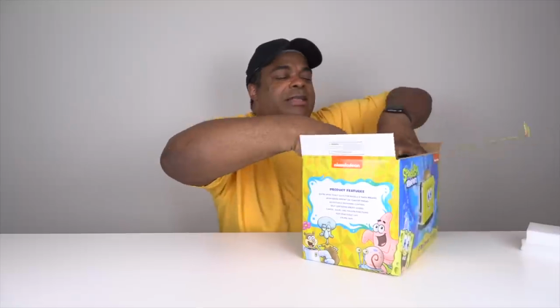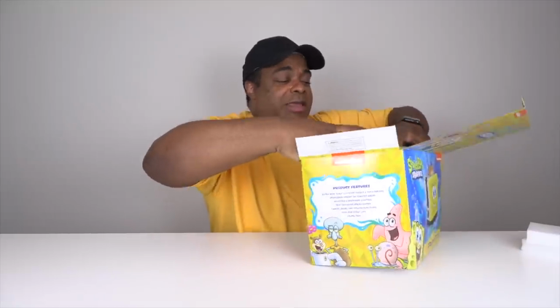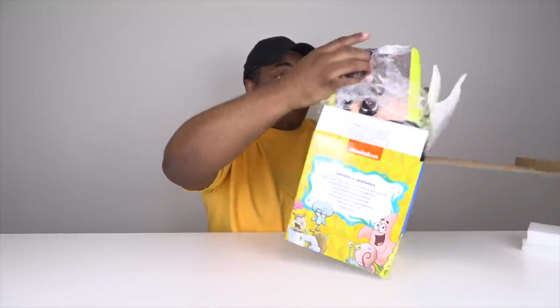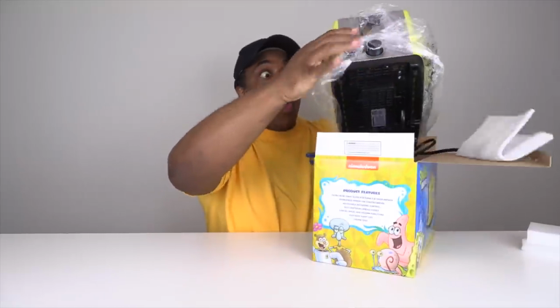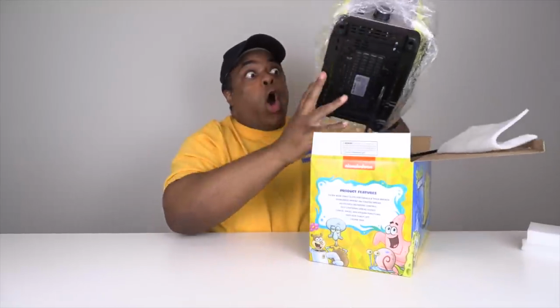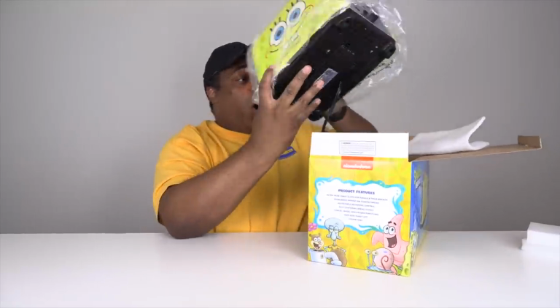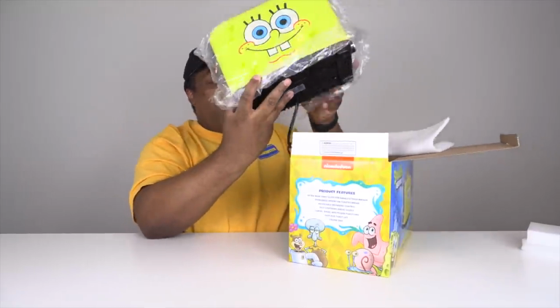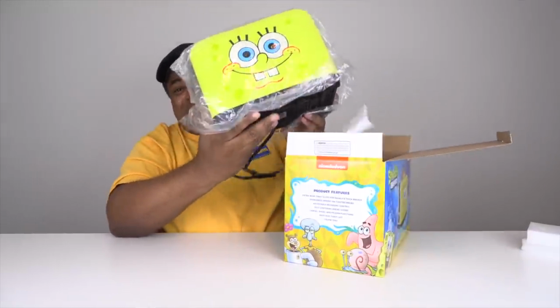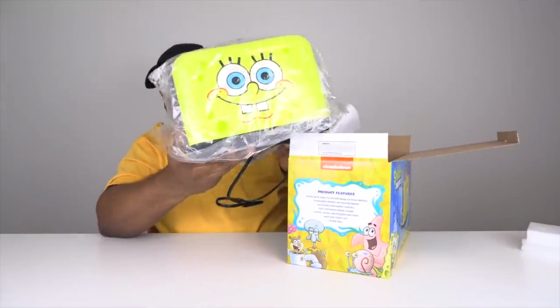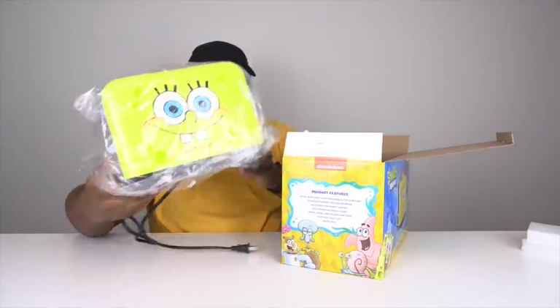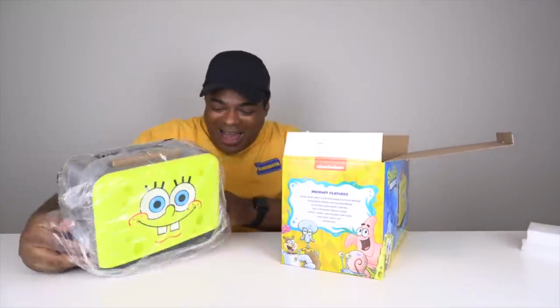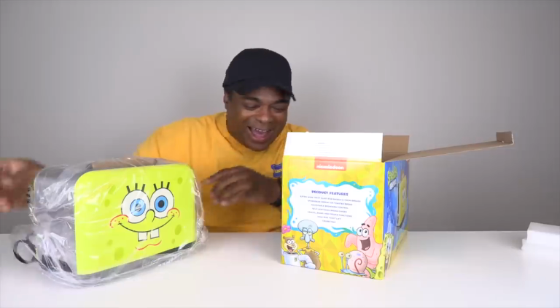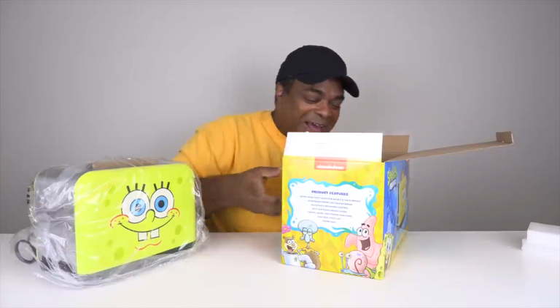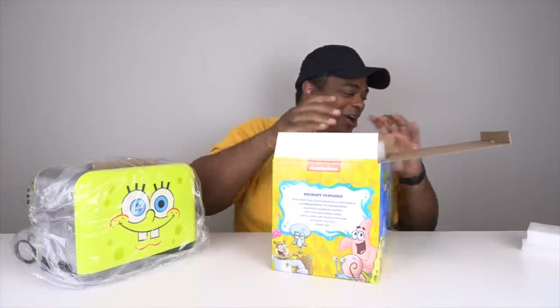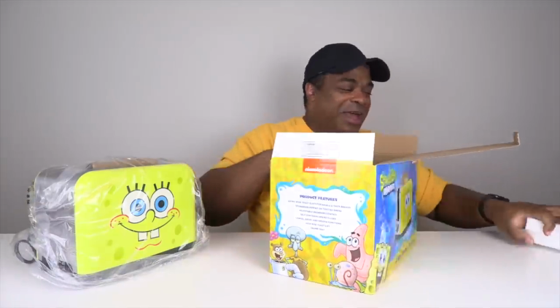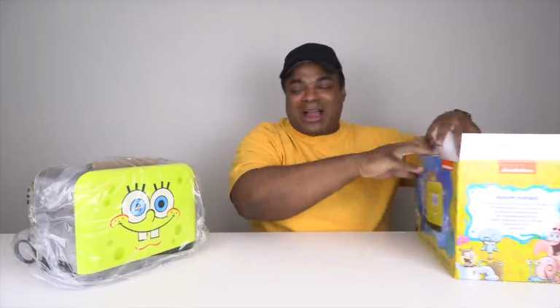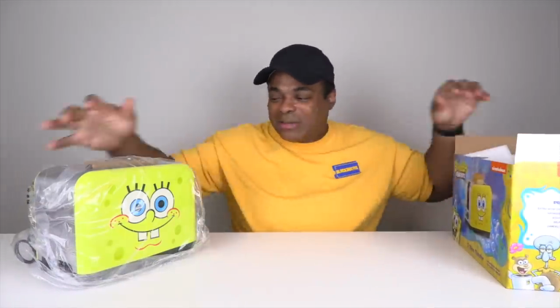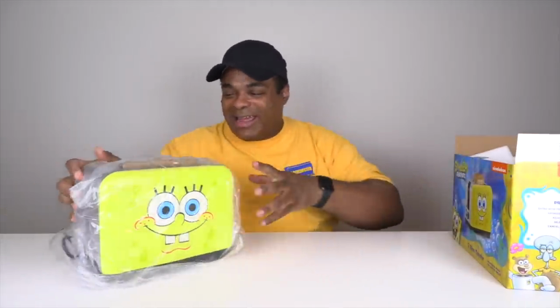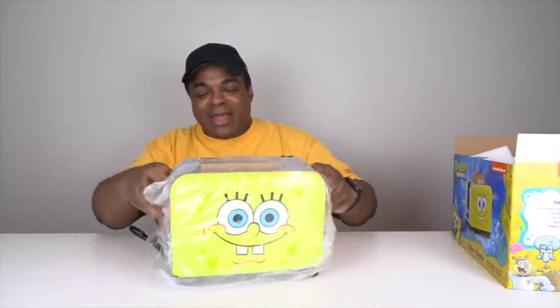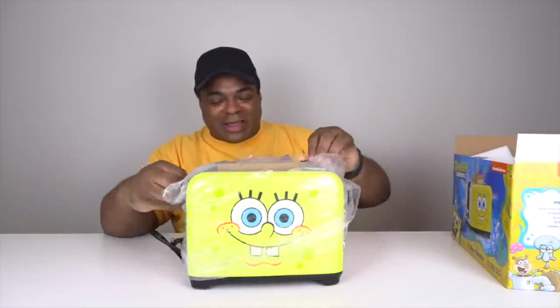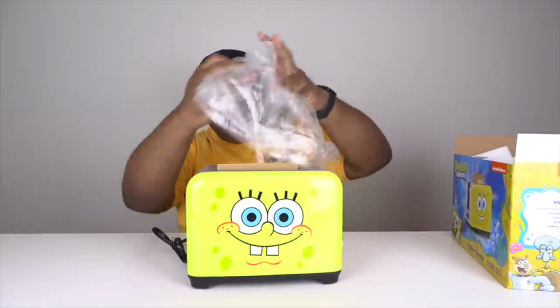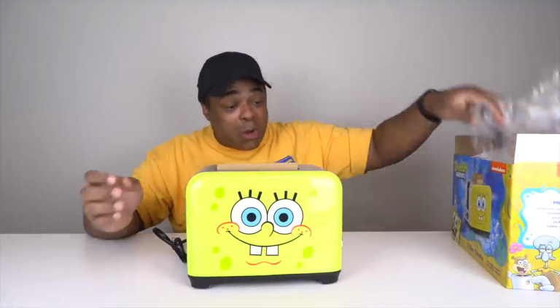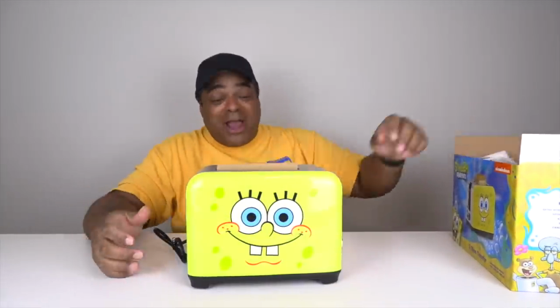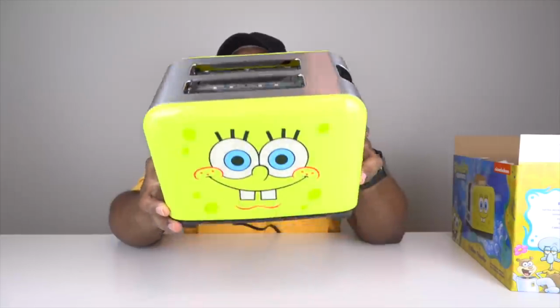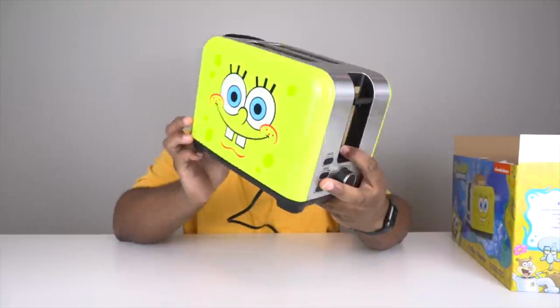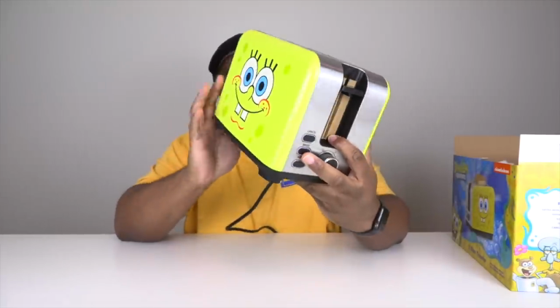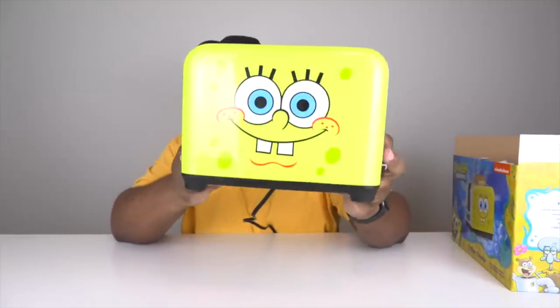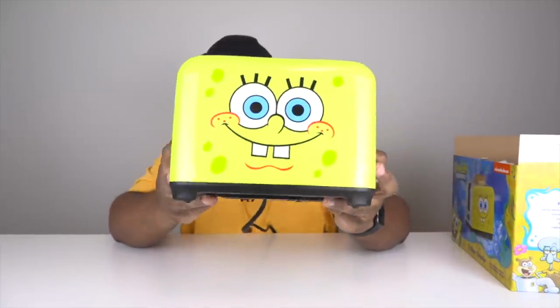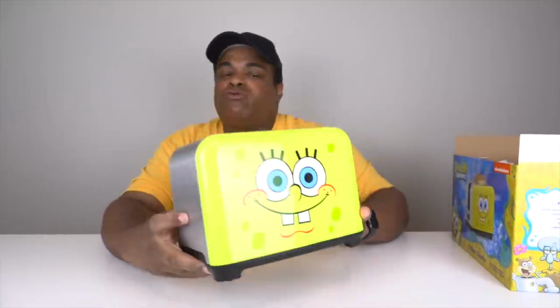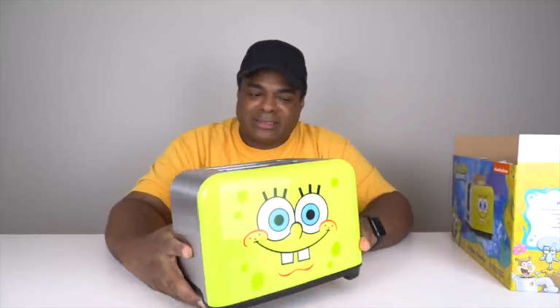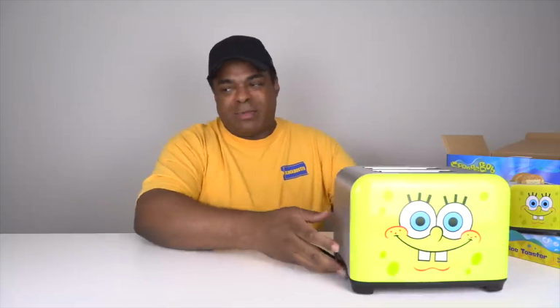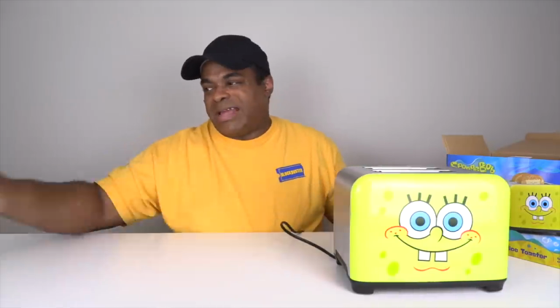All right, so here — oh, it's so cute! I'm sorry, I don't know why I'm so geeked. It's so cute! It's just a regular toaster with a SpongeBob on it. It's really basic.